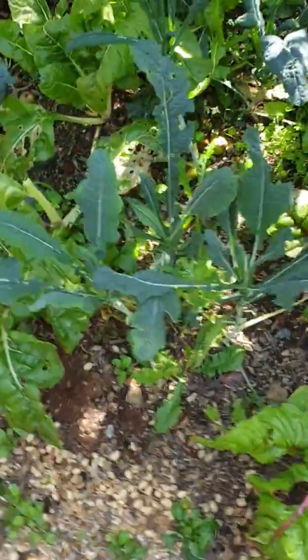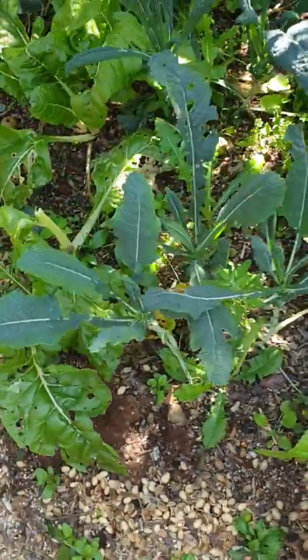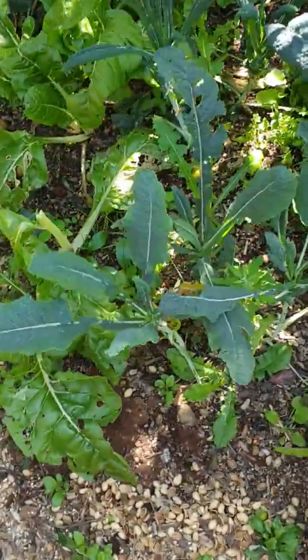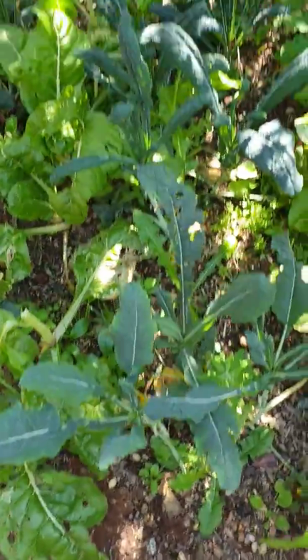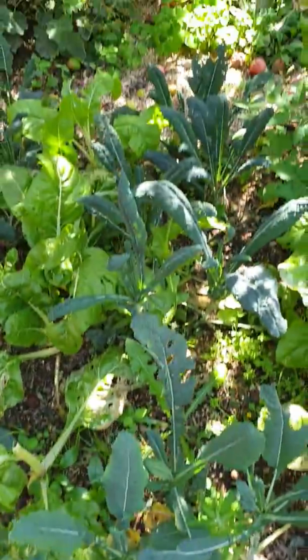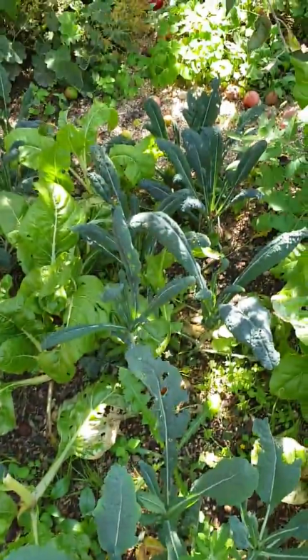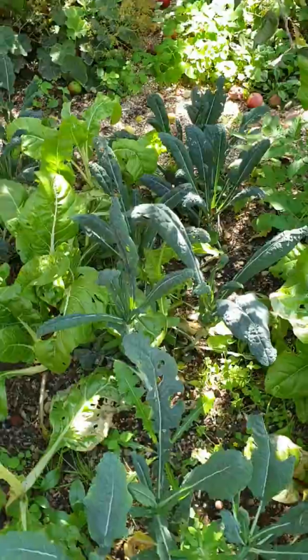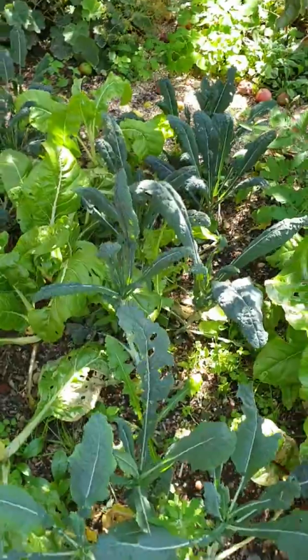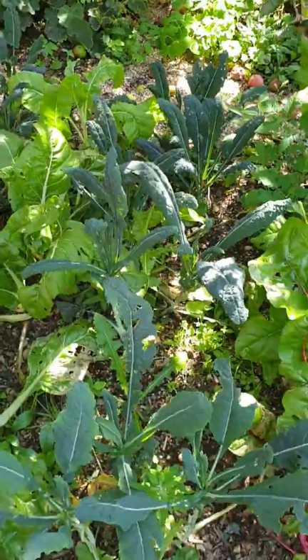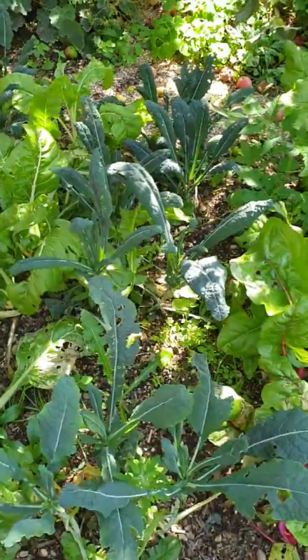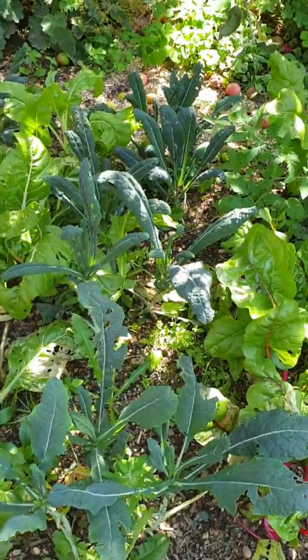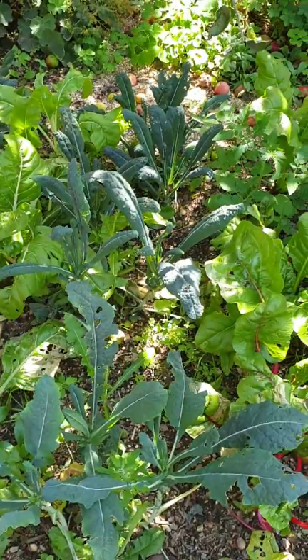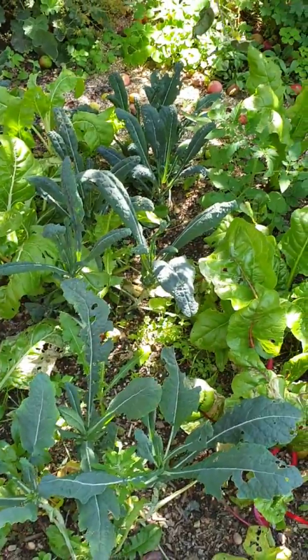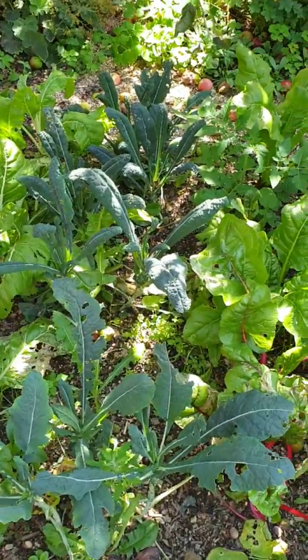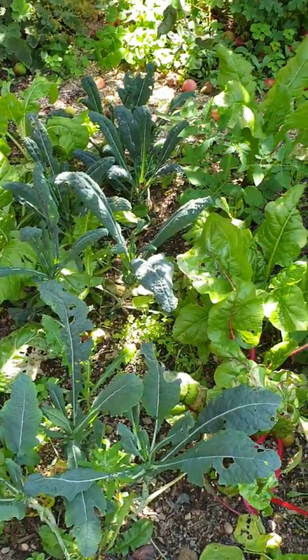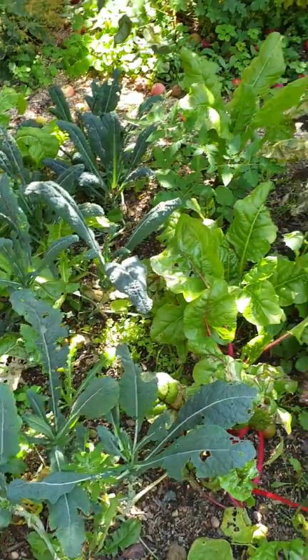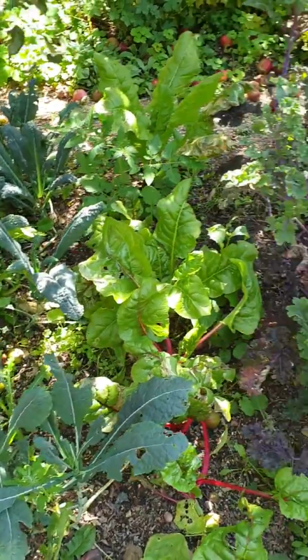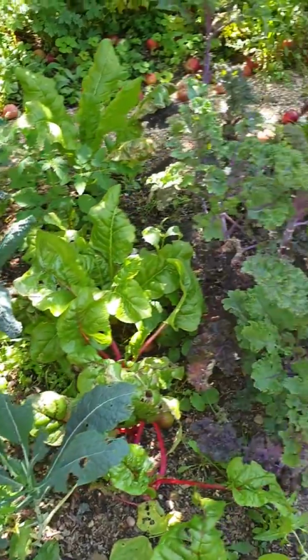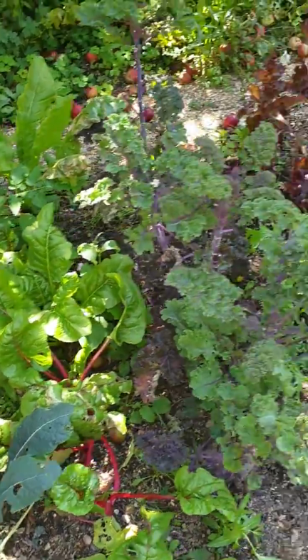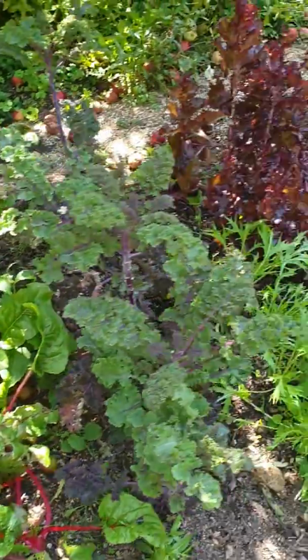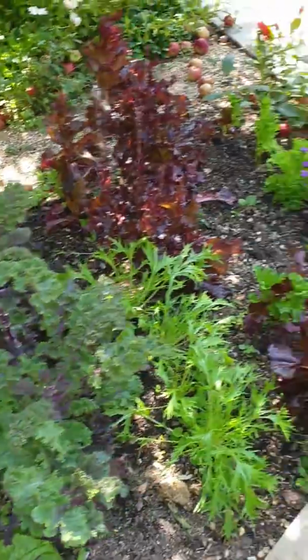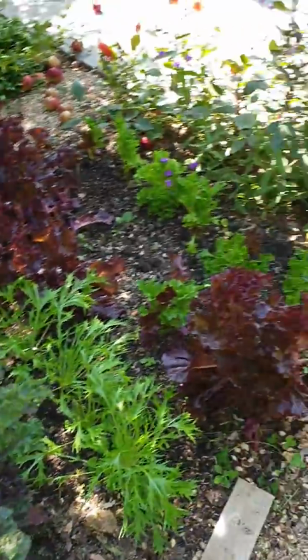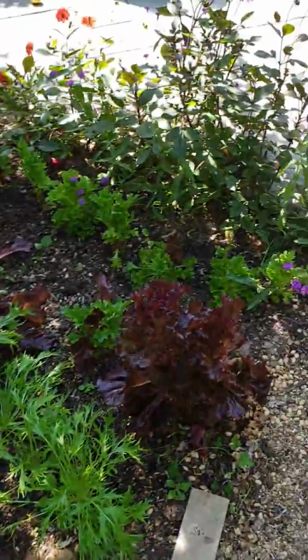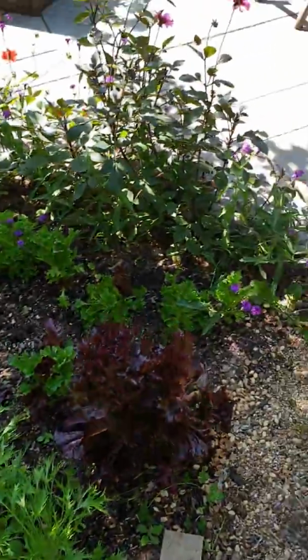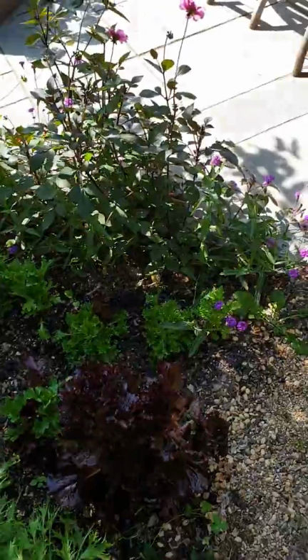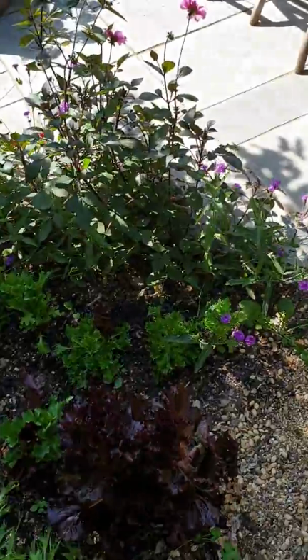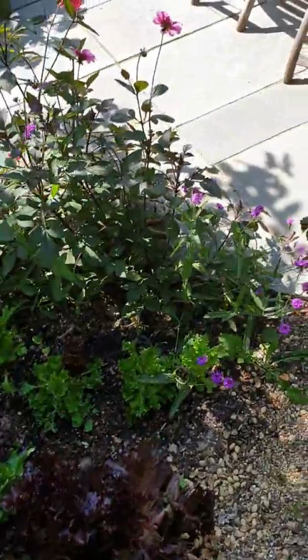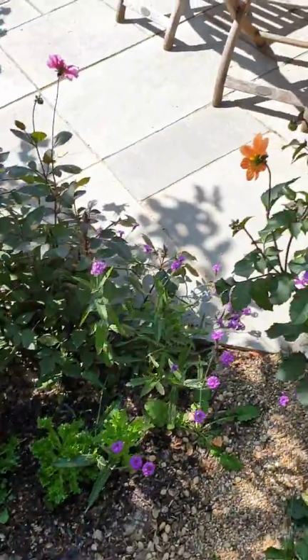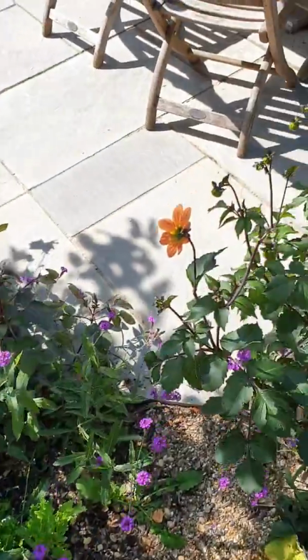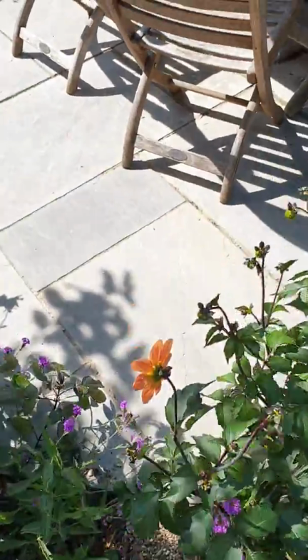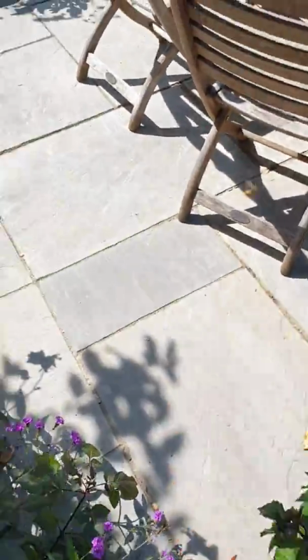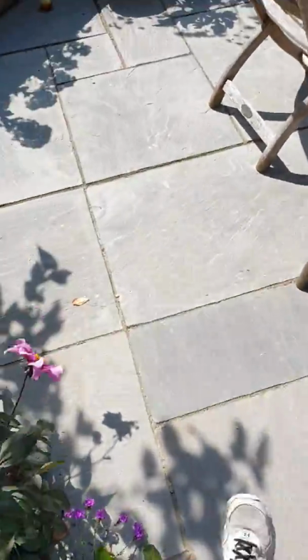Another type of kale here — I don't know what that one is, but it grows quickly, very productive. It's given us huge amounts of greens.